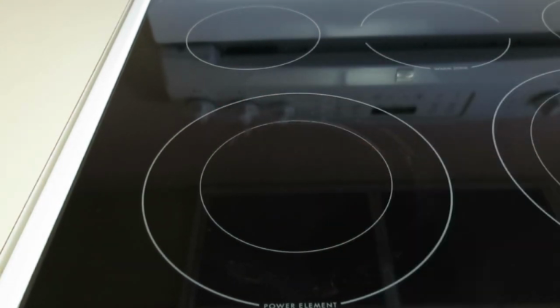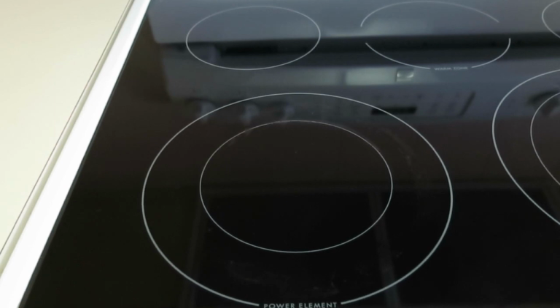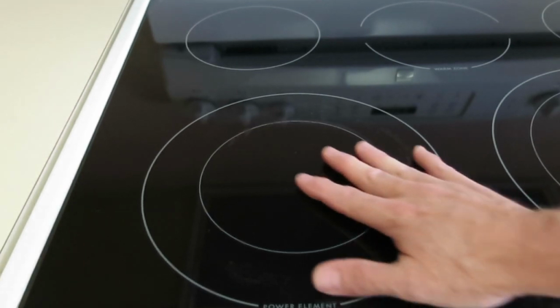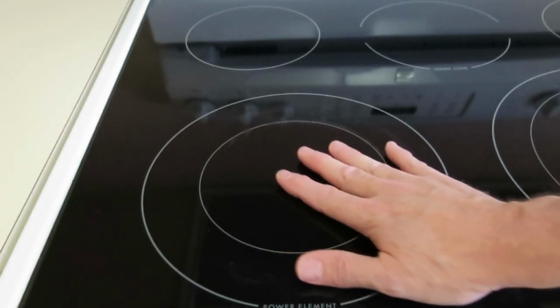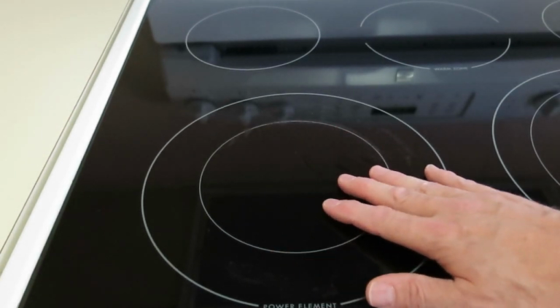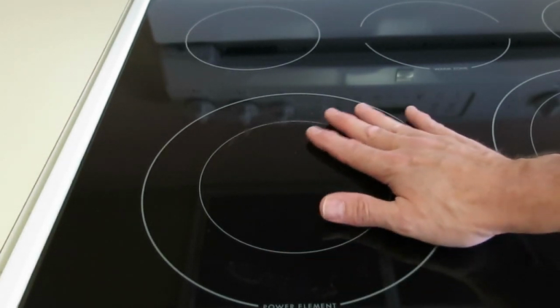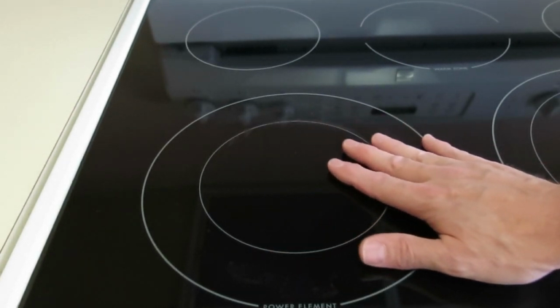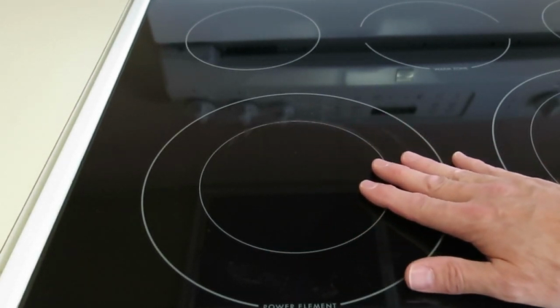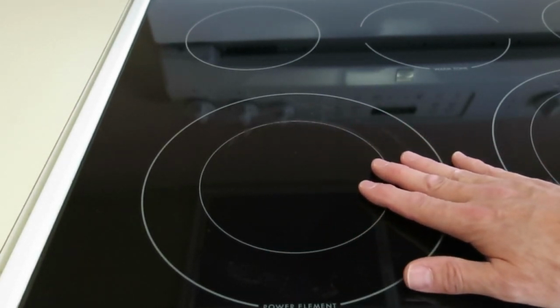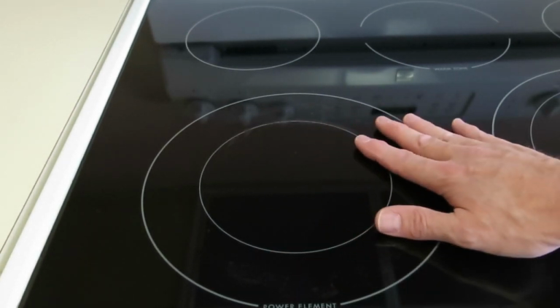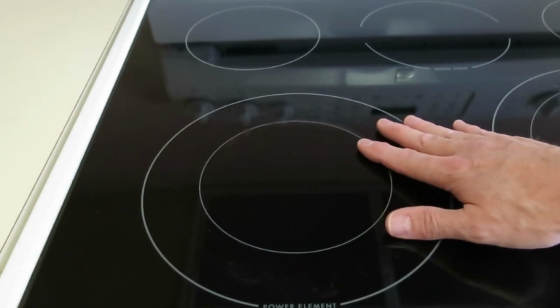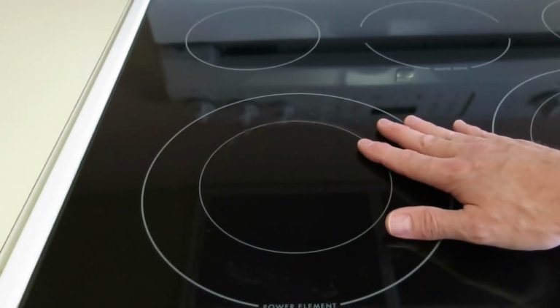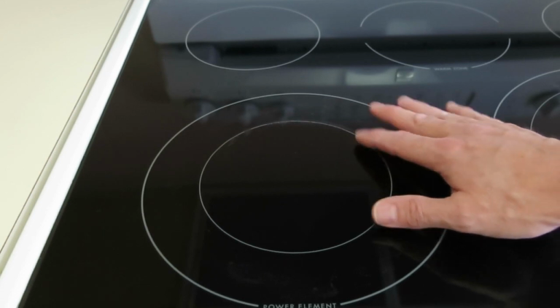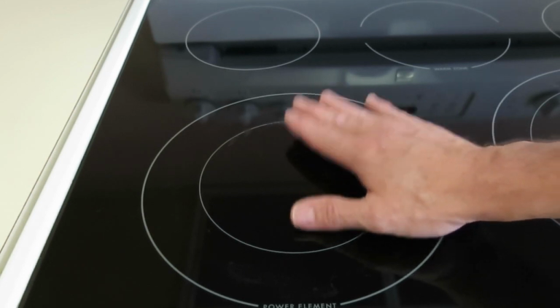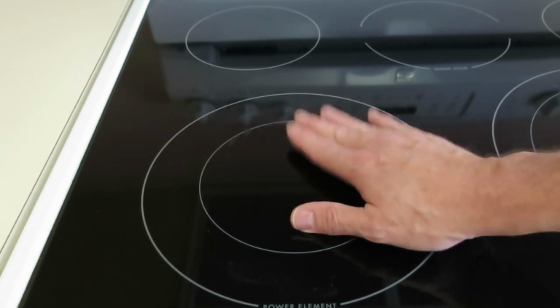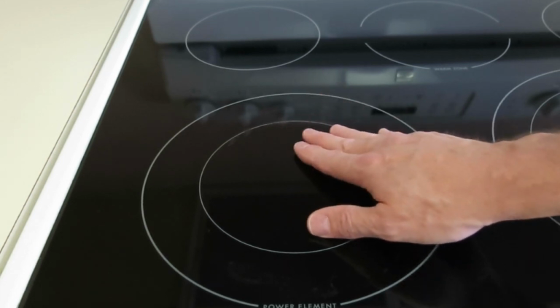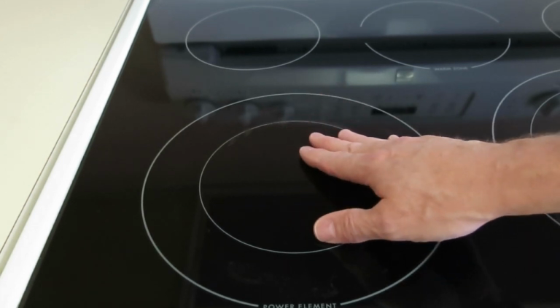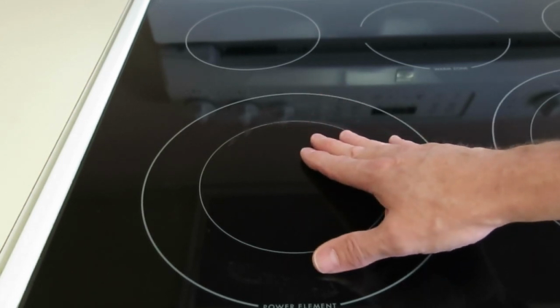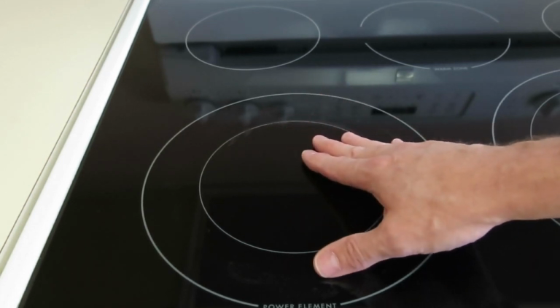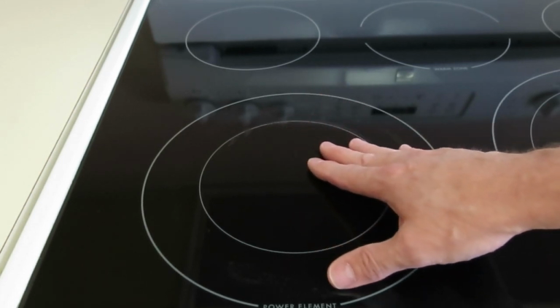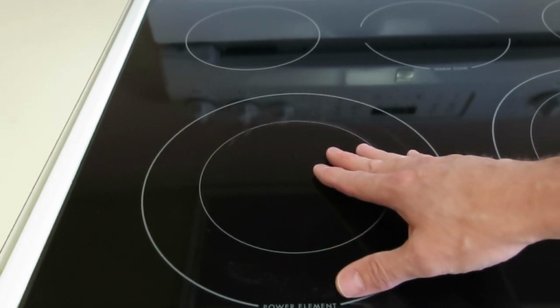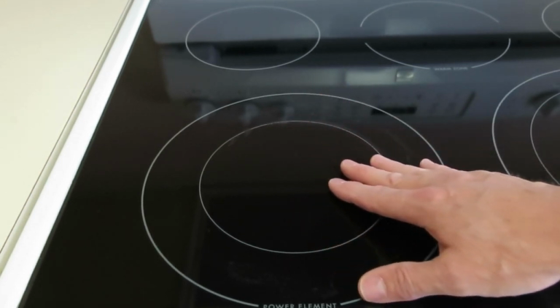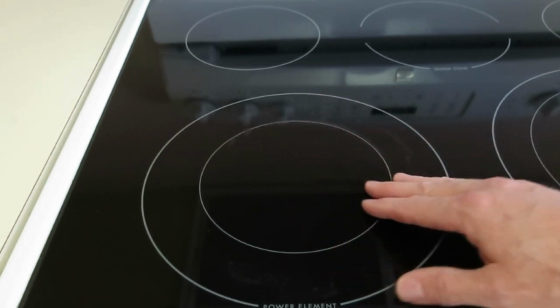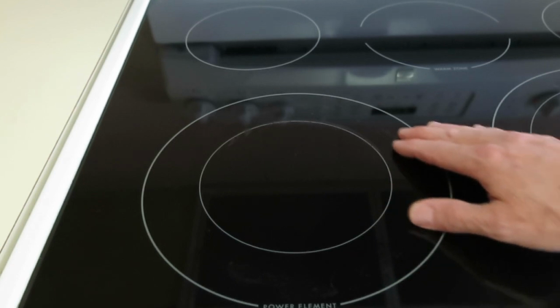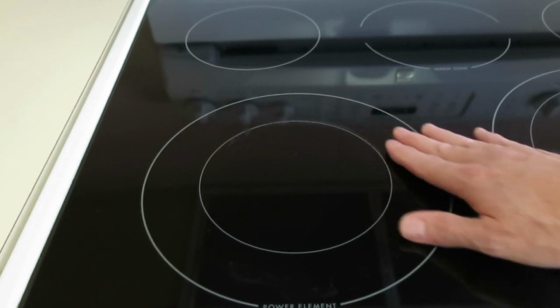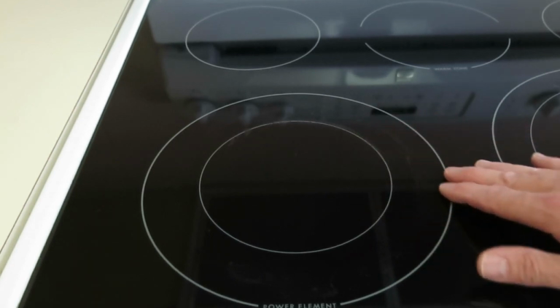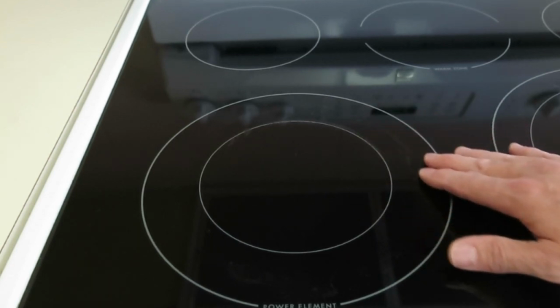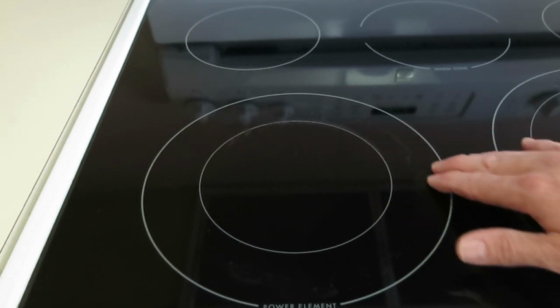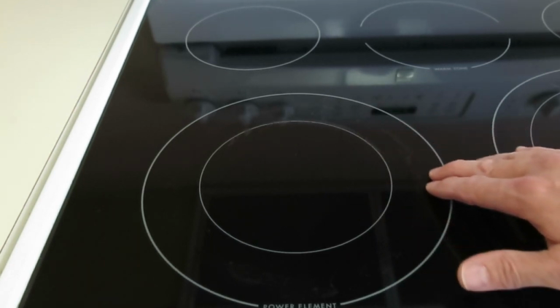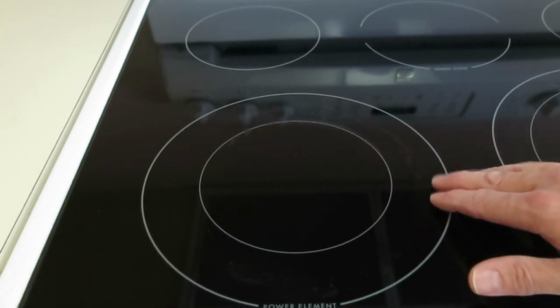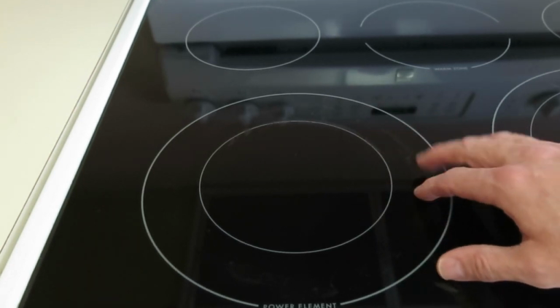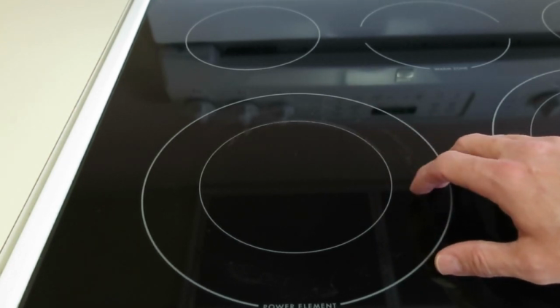When the delivery man brought this oven, the first words out of his mouth were 'I'll be back in five years when this one fails,' and he meant it when he said it. So this is a bad sign for long-term reliability when a delivery man tells you he's going to be back.